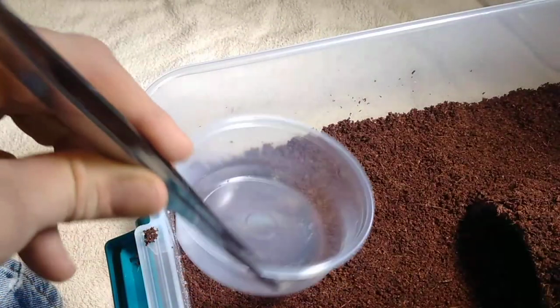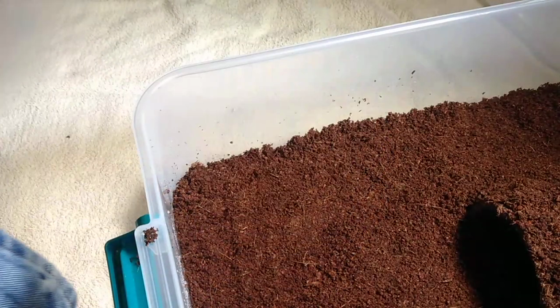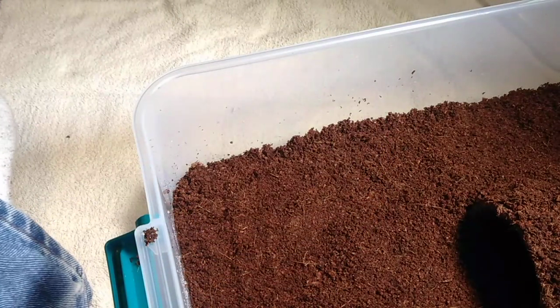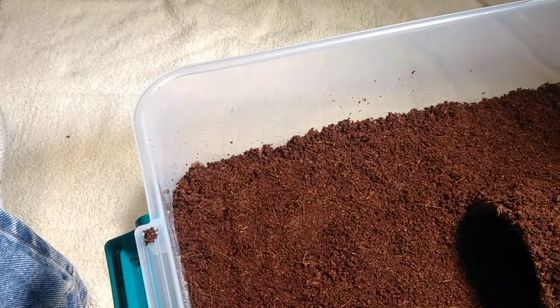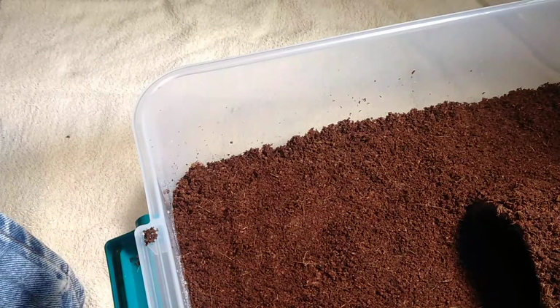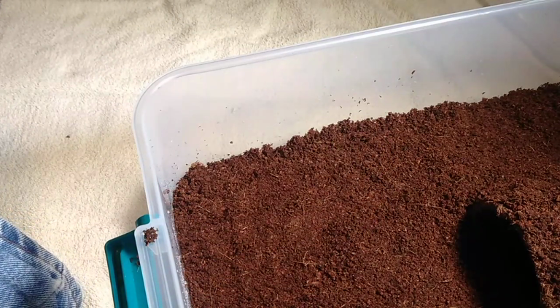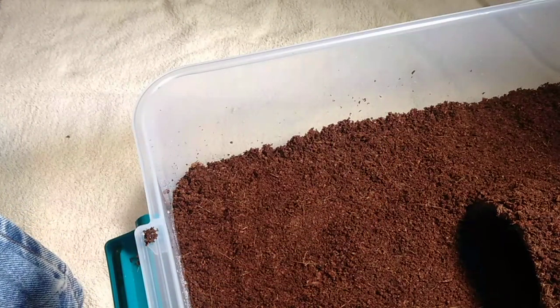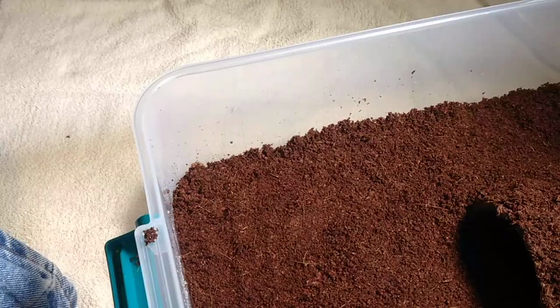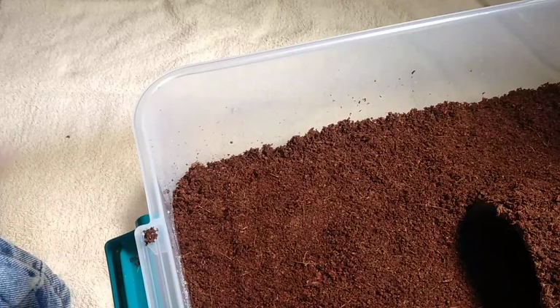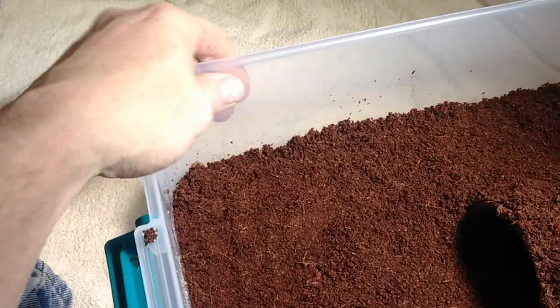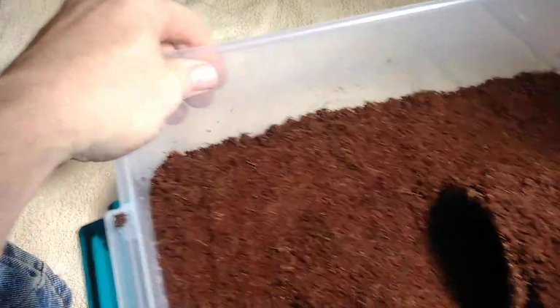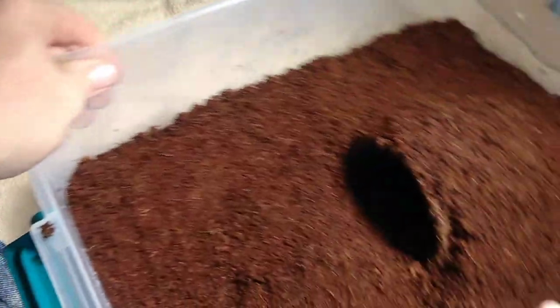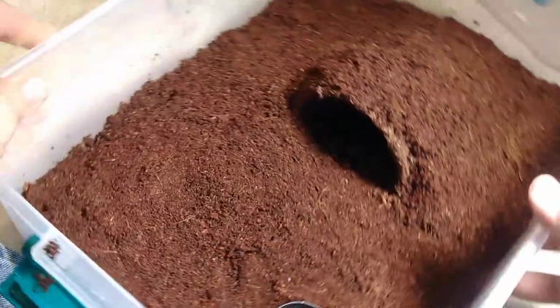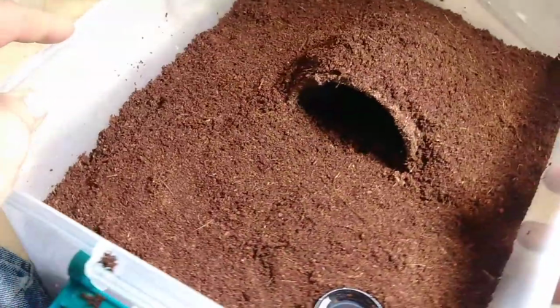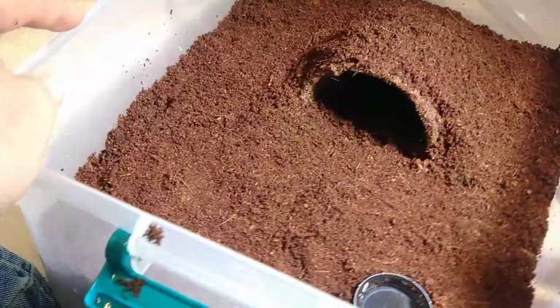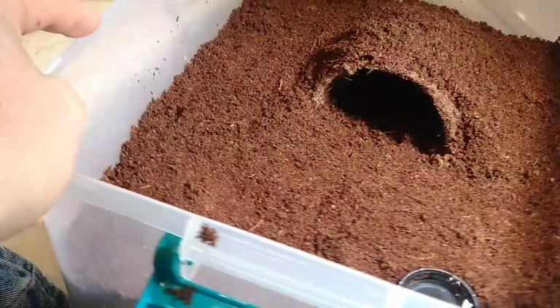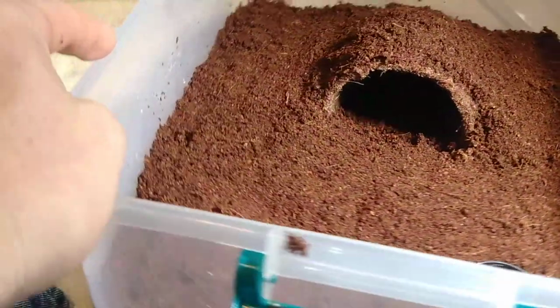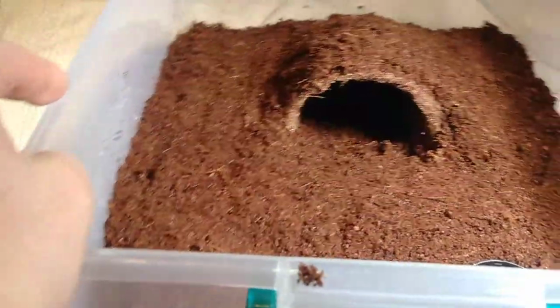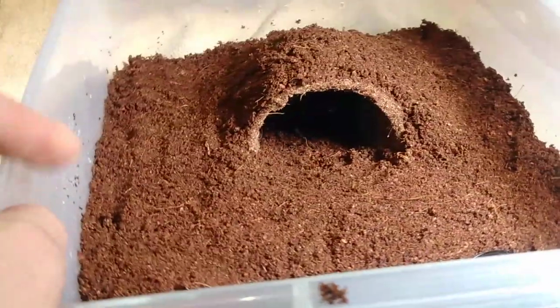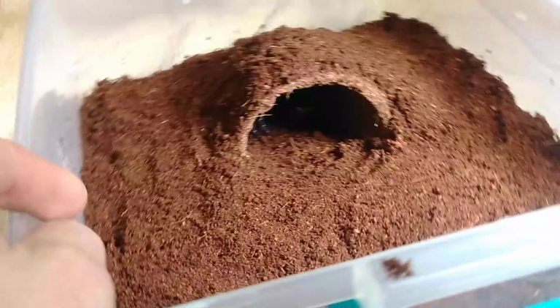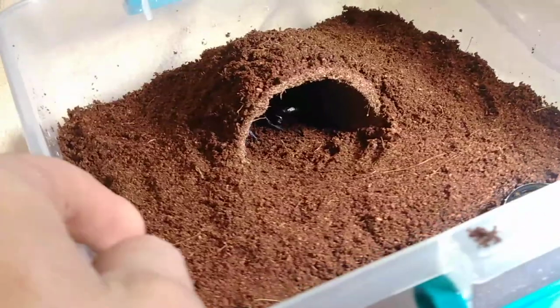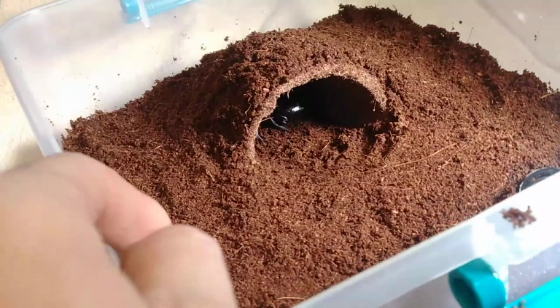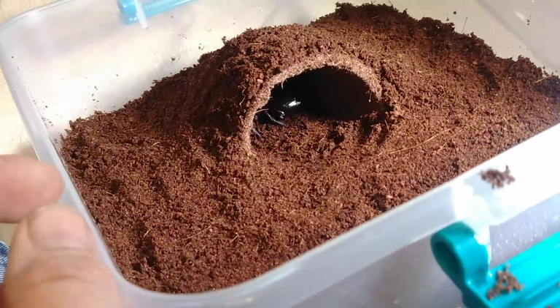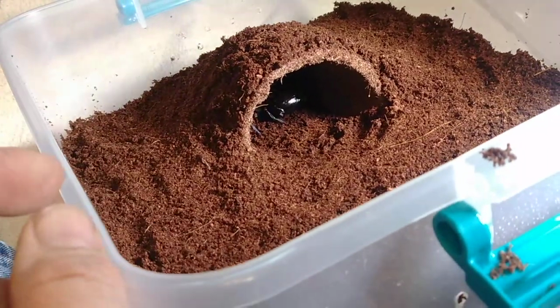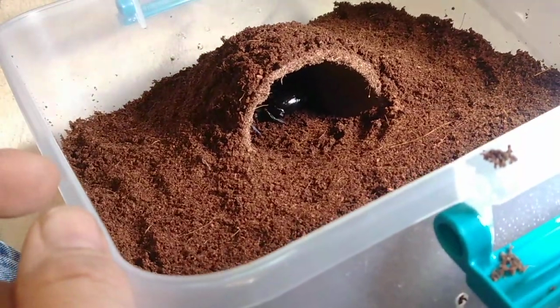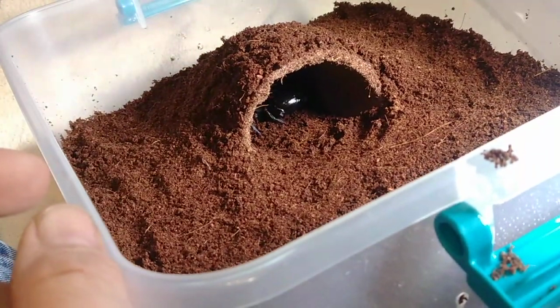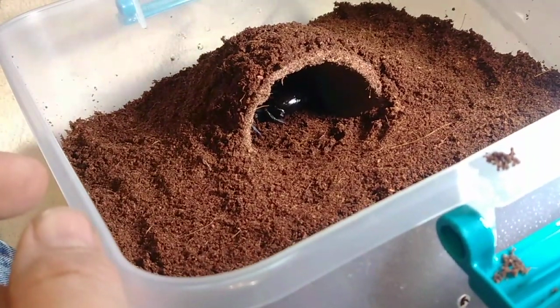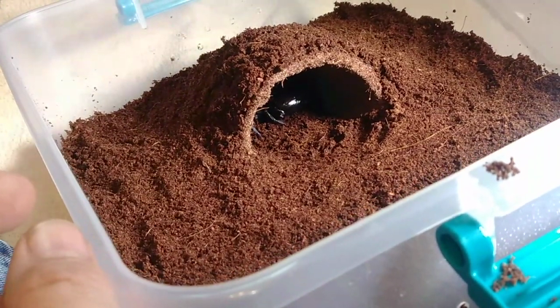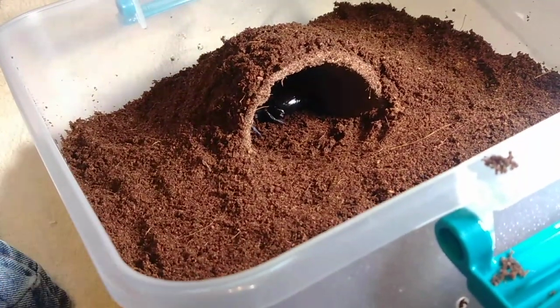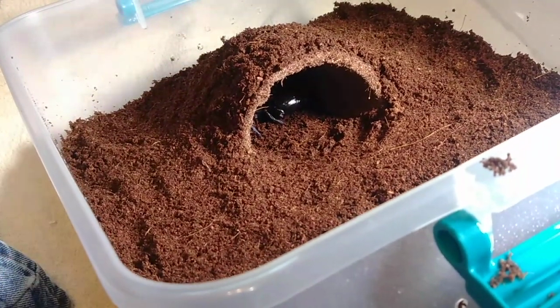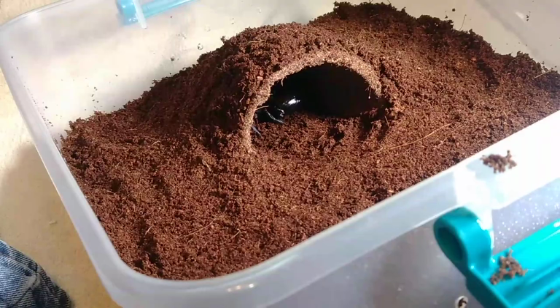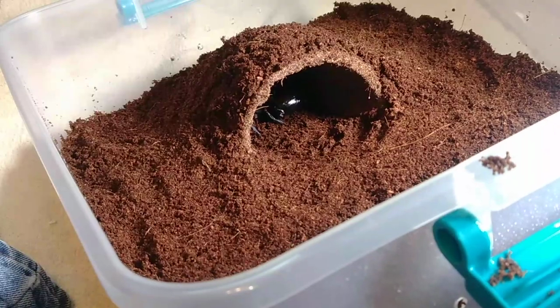He went straight into his burrow, which is a good thing. I don't think I'm going to try to feed him today — I'll probably try to give him a feed in a couple of days. But there he is, down in his burrow in his nice new home. Let's move on to the girl.